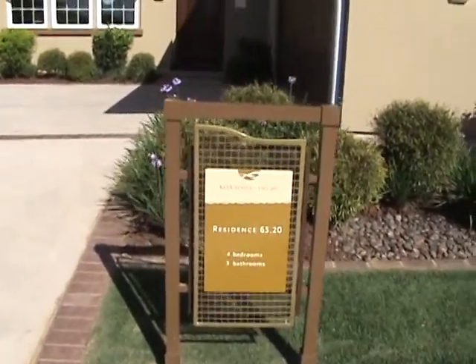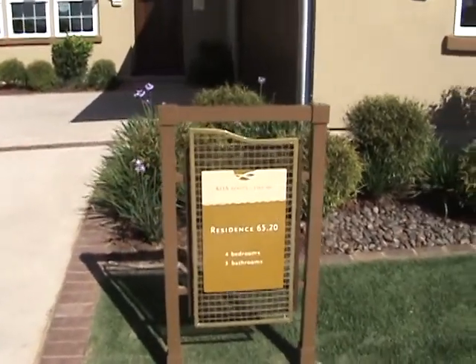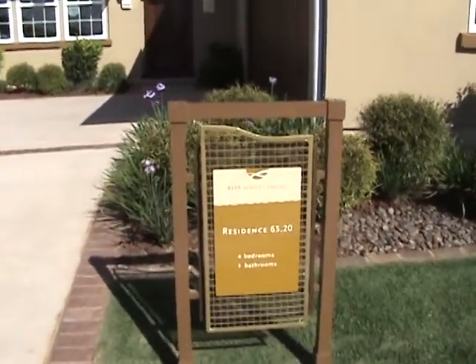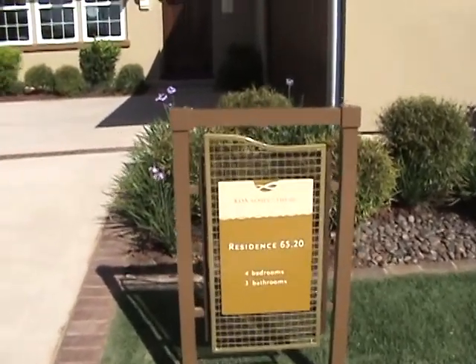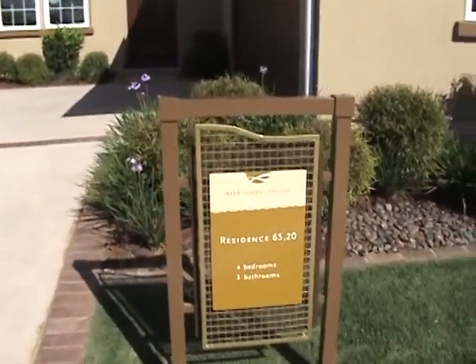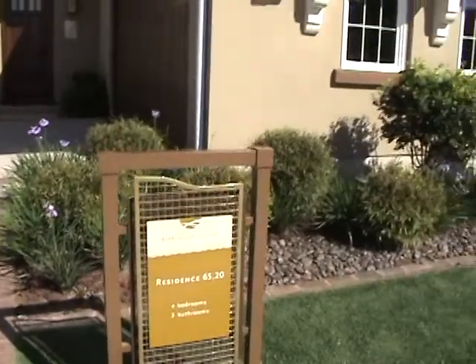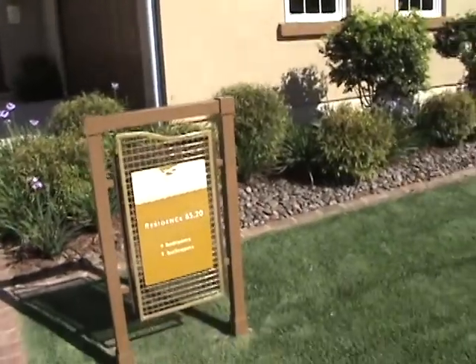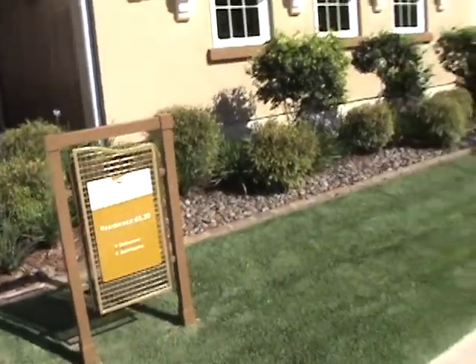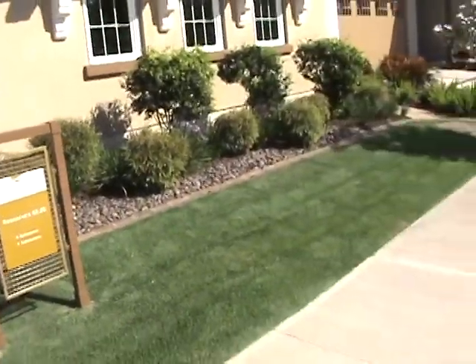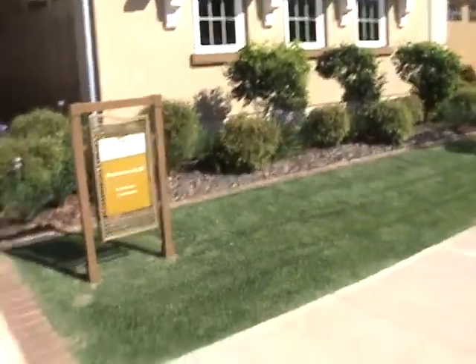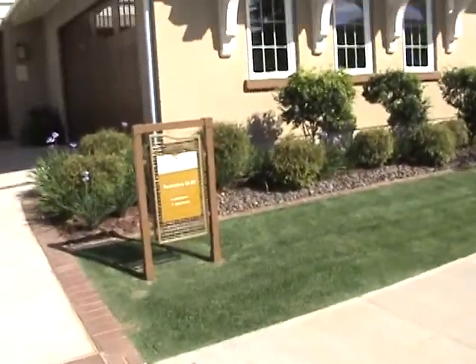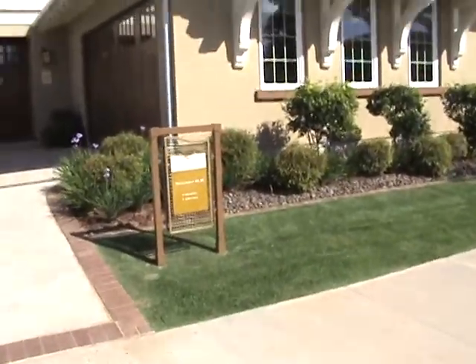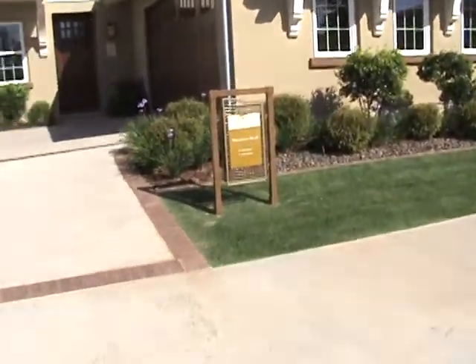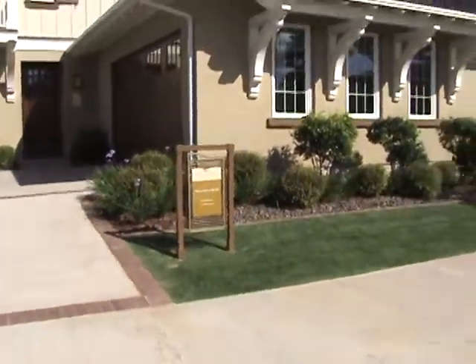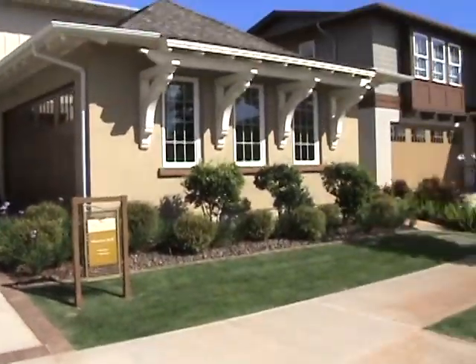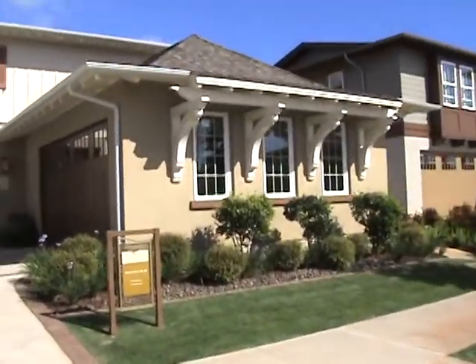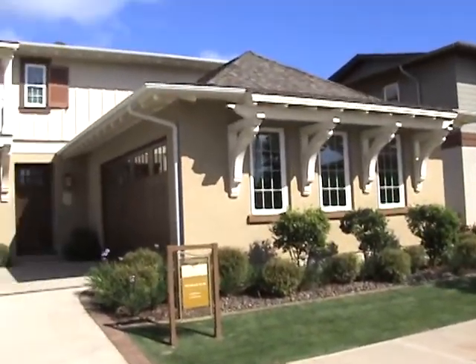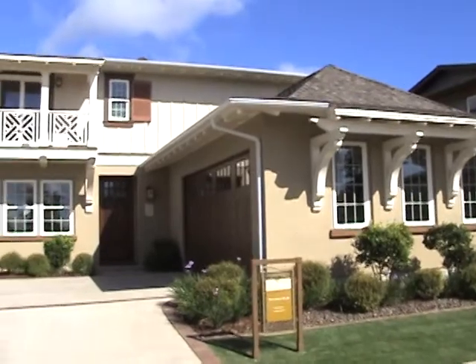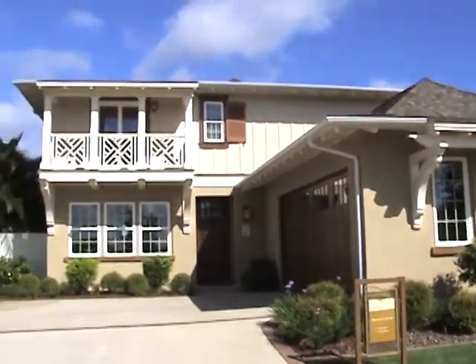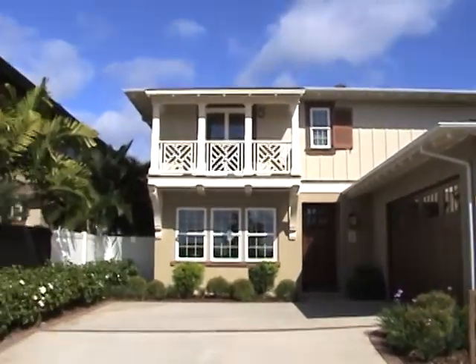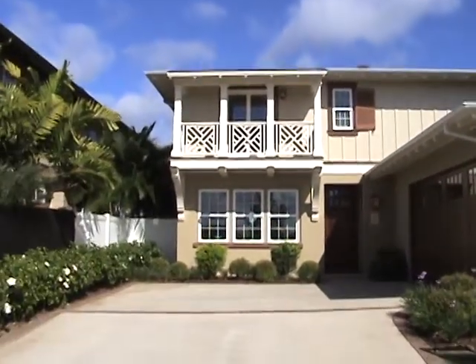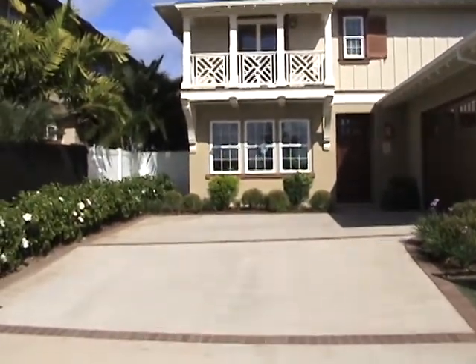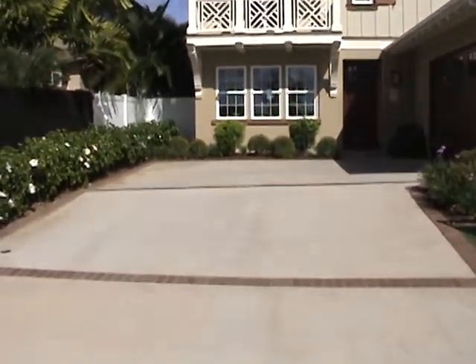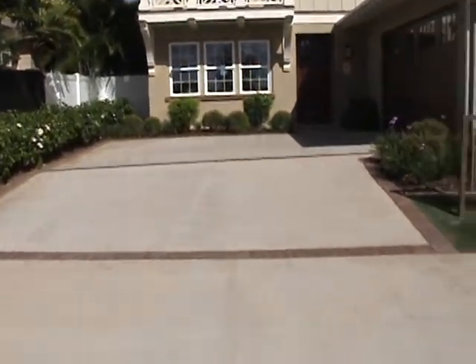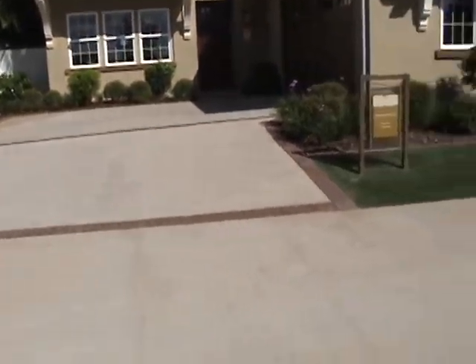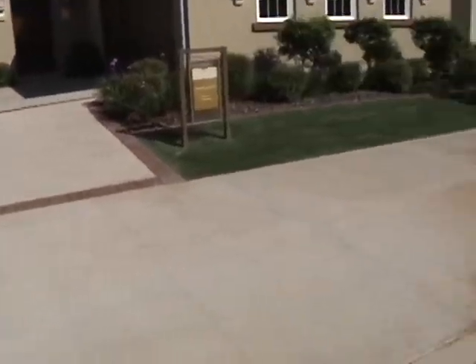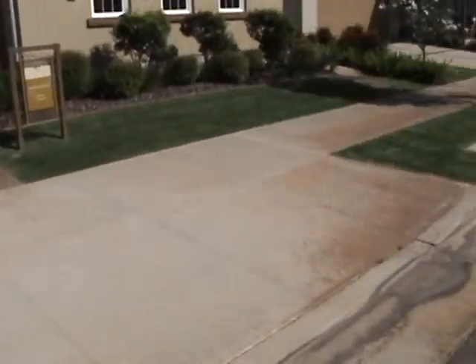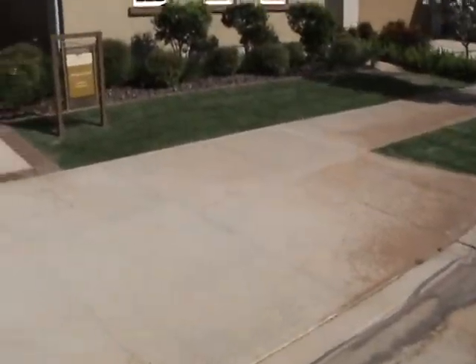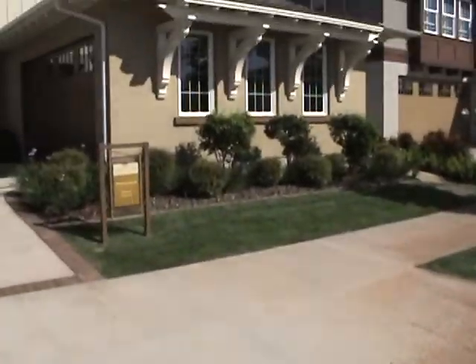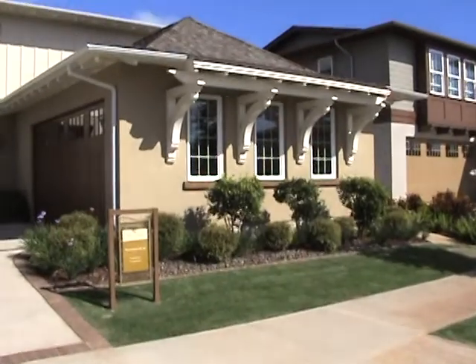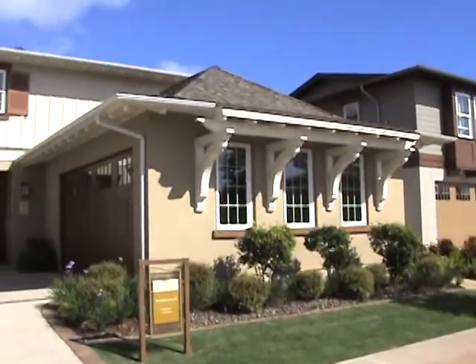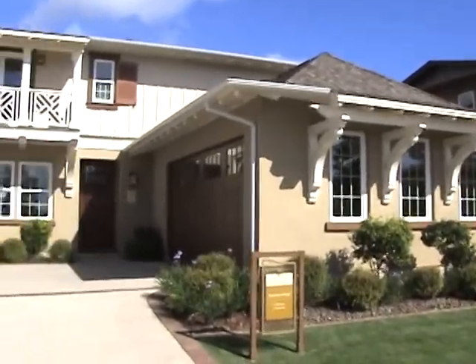This is residence 6520, a four-bedroom, three-bathroom with a den, slash study or office on the inside. Nice exterior of the property here, two-car garage.